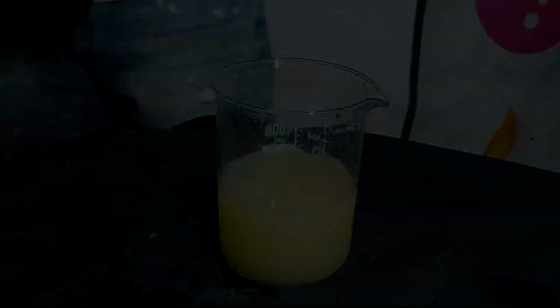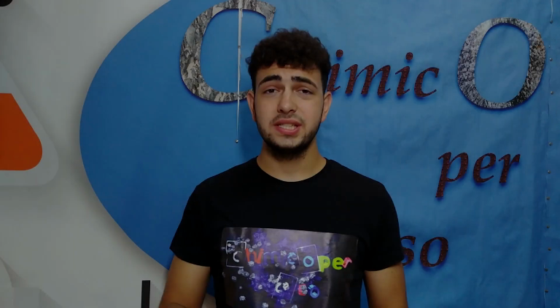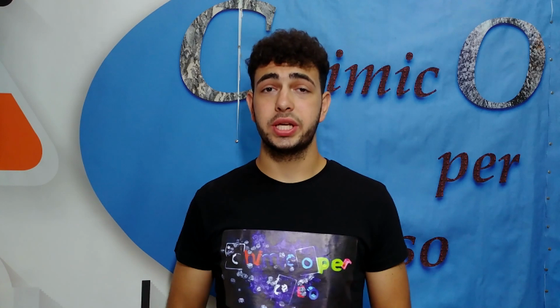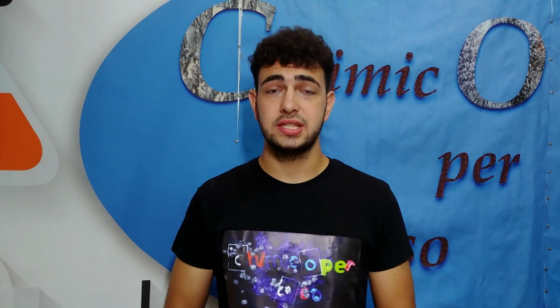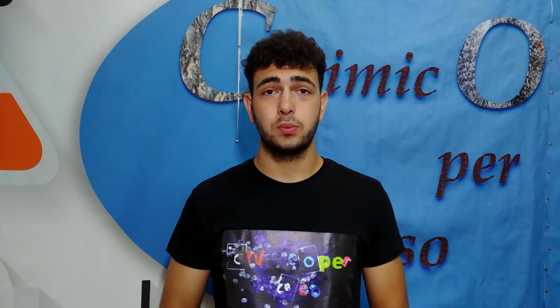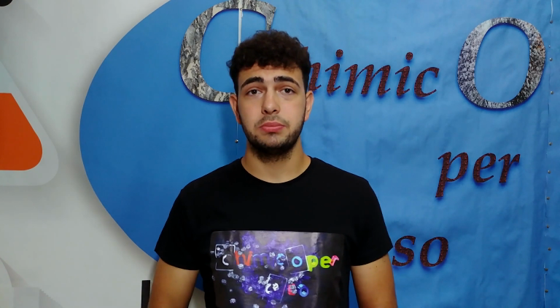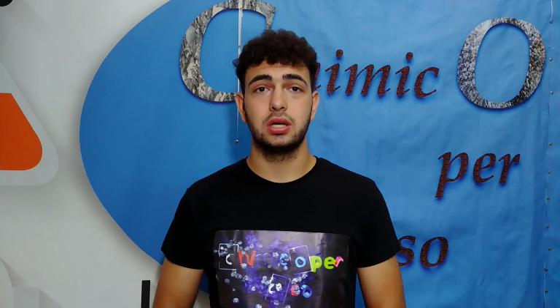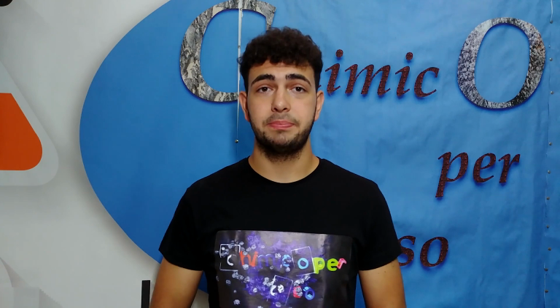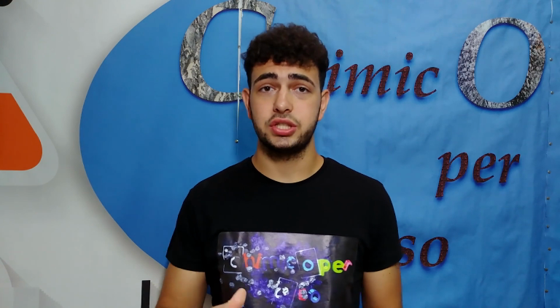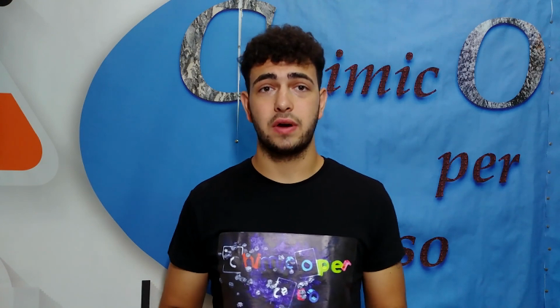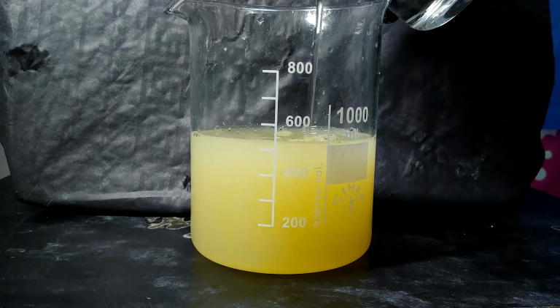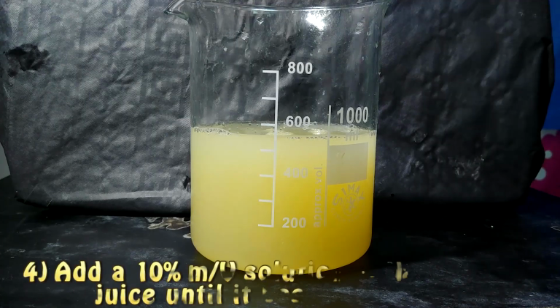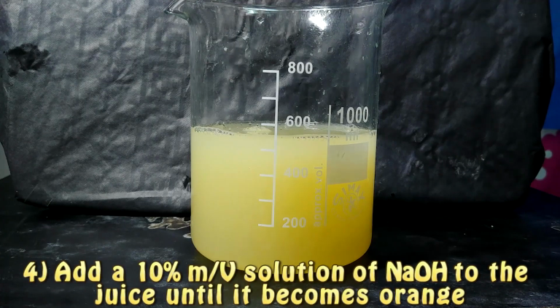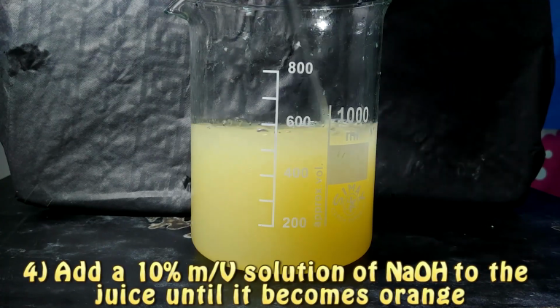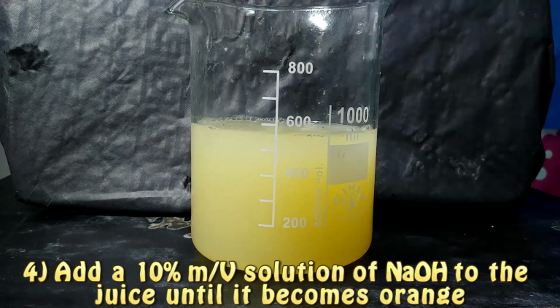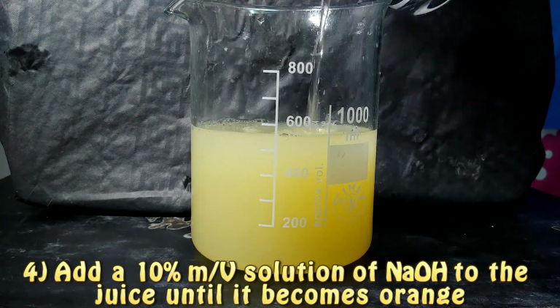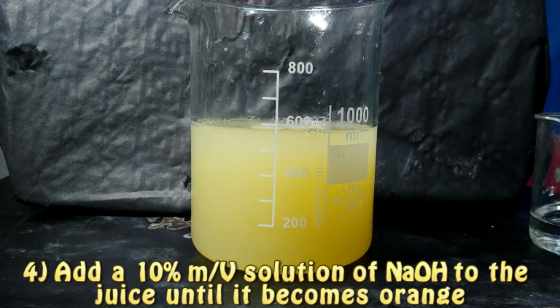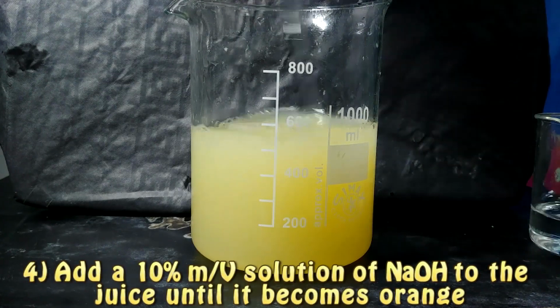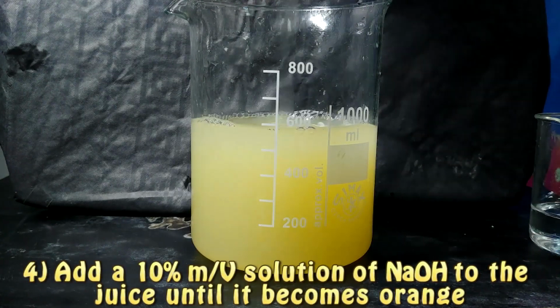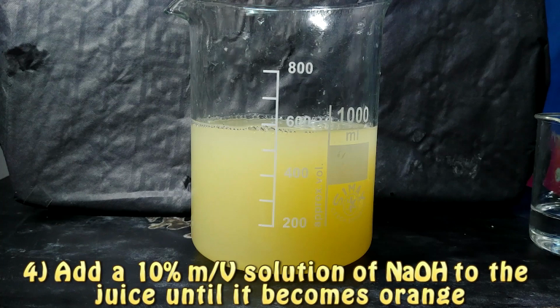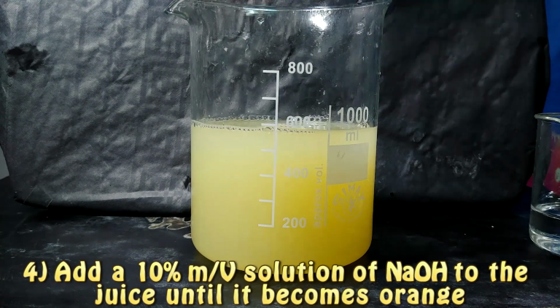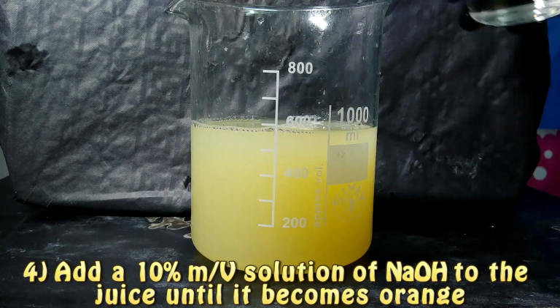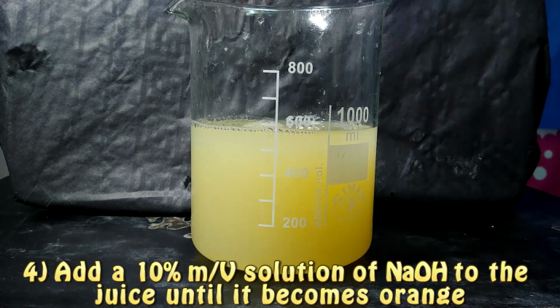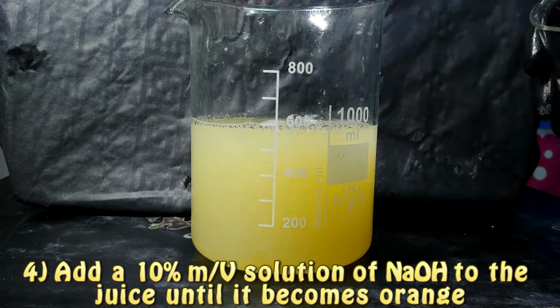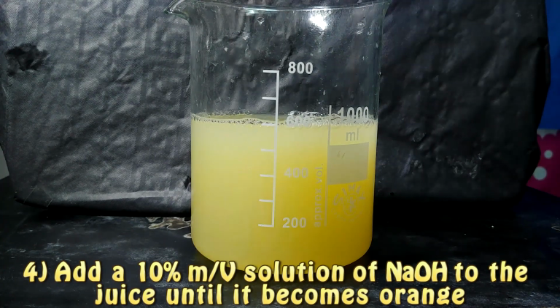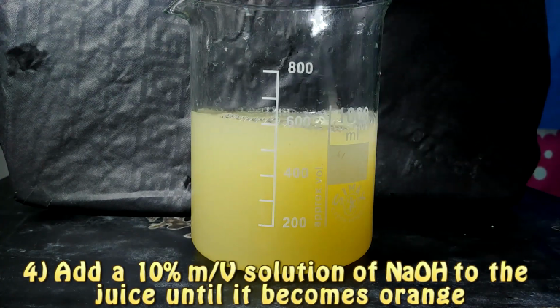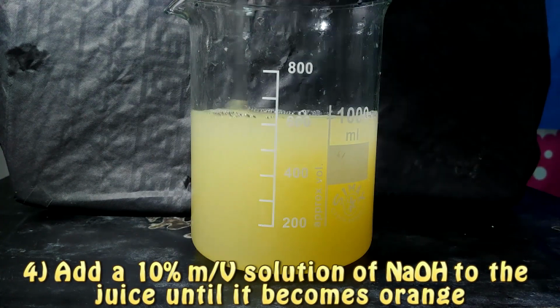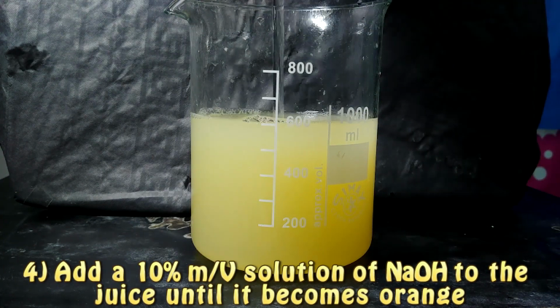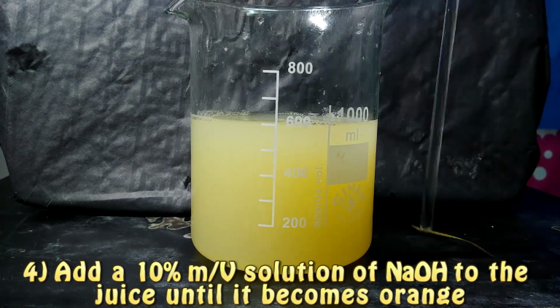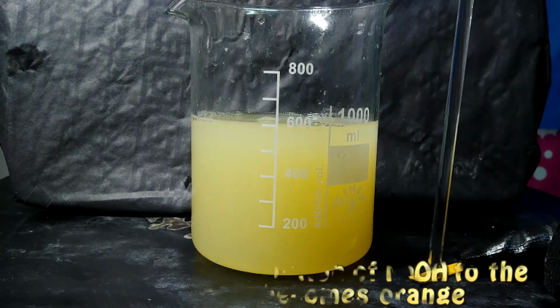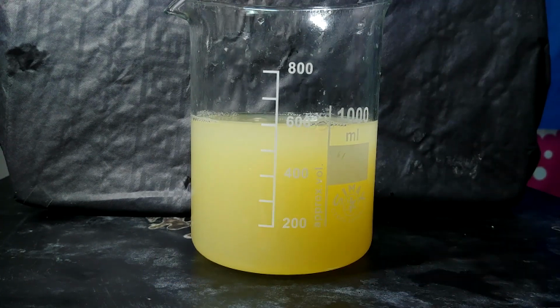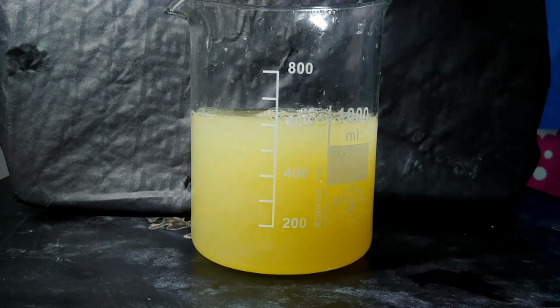One thing that we can notice is that when we measure the pH of our solution of citric acid at the beginning, it is really acidic. That is because citric acid is a weak acid but is present in a big amount.